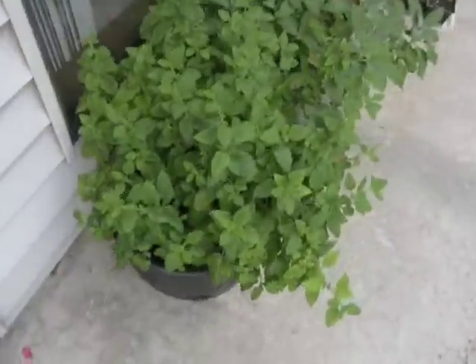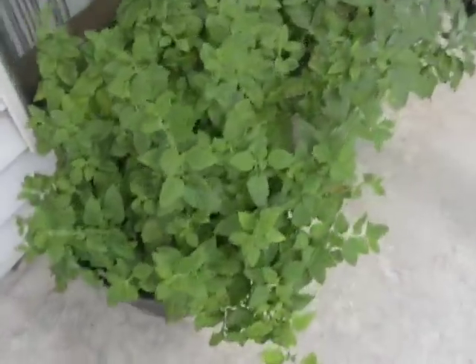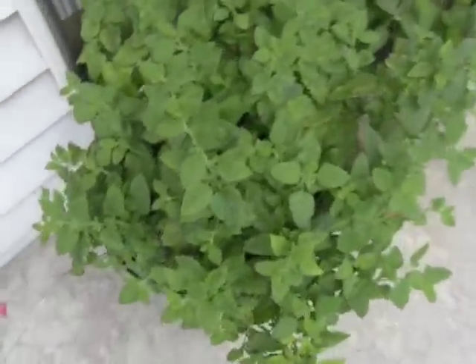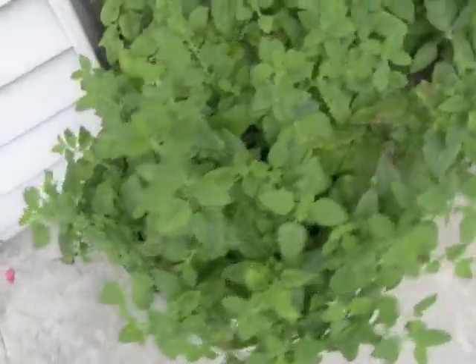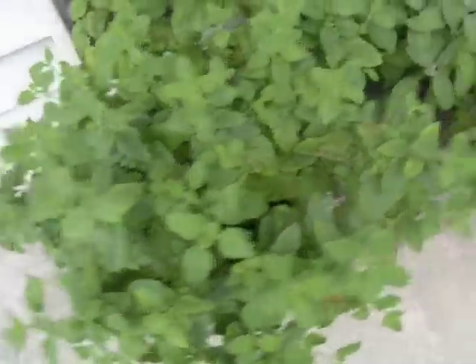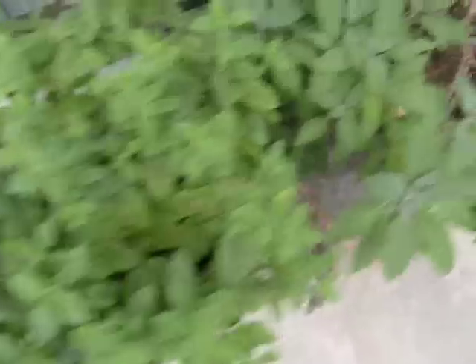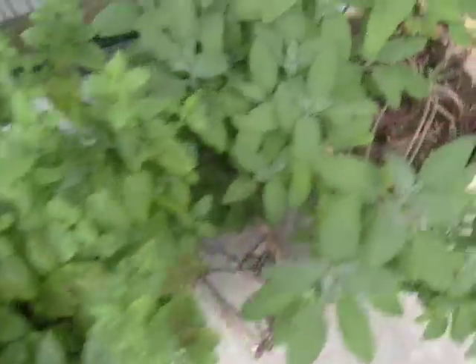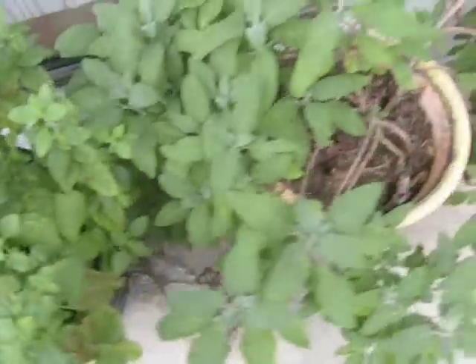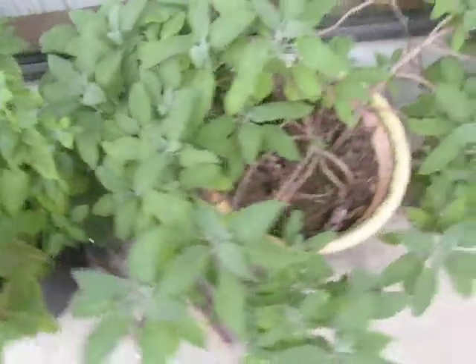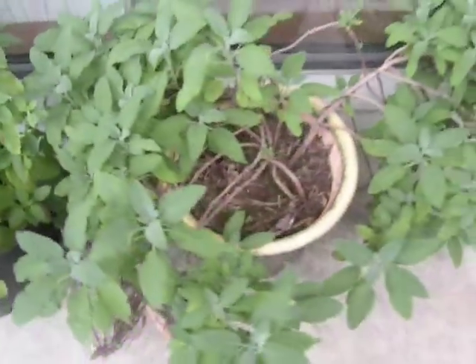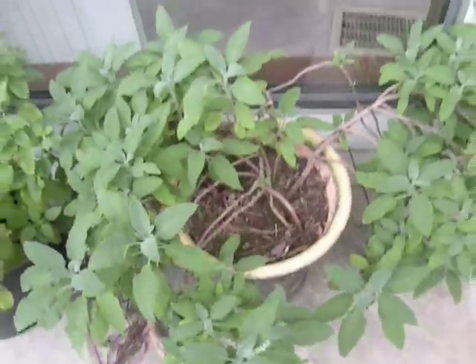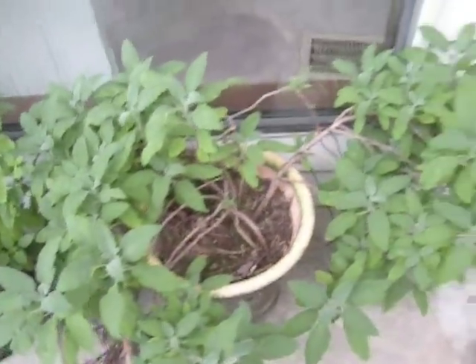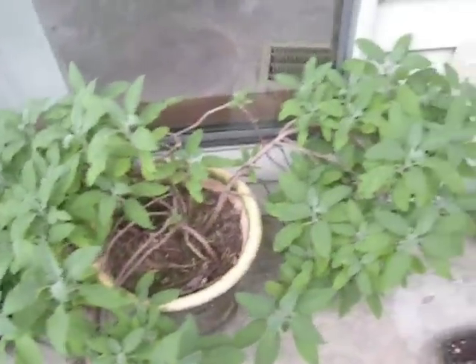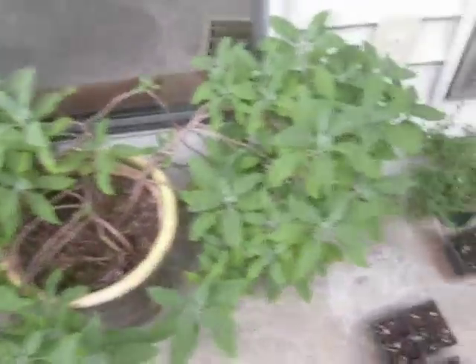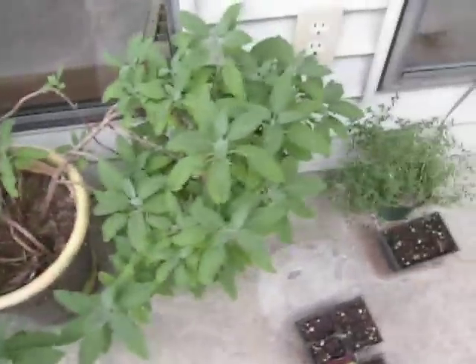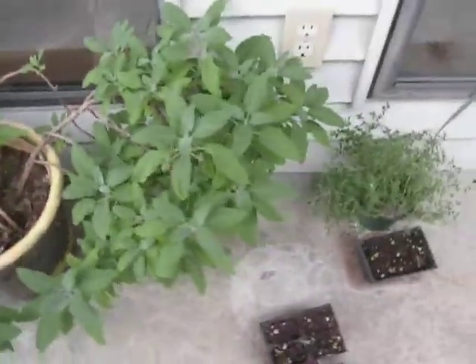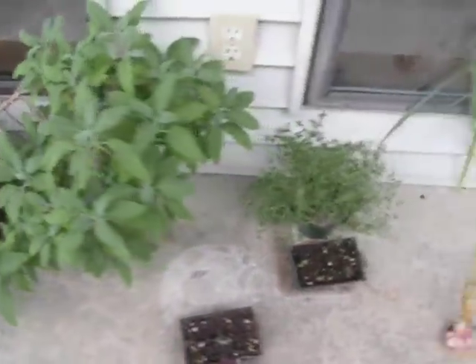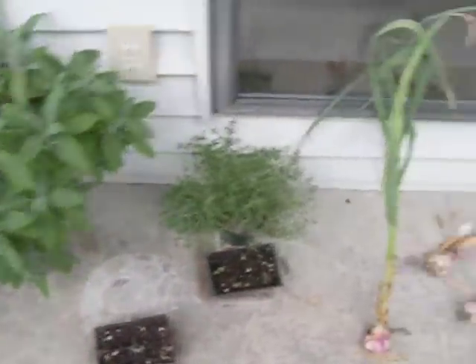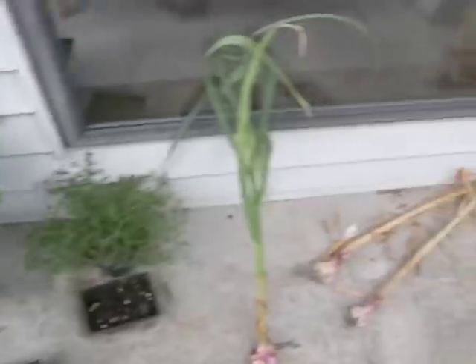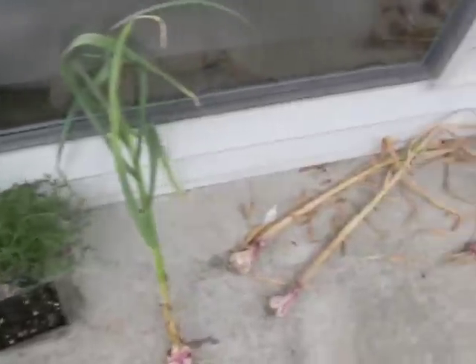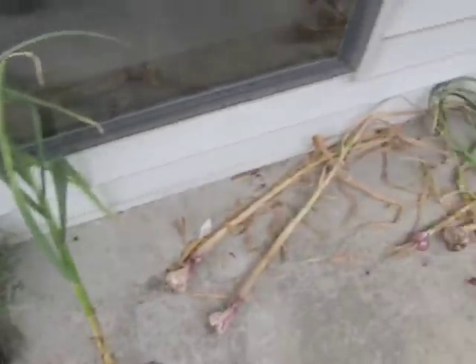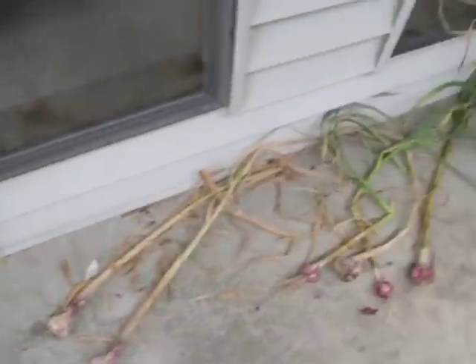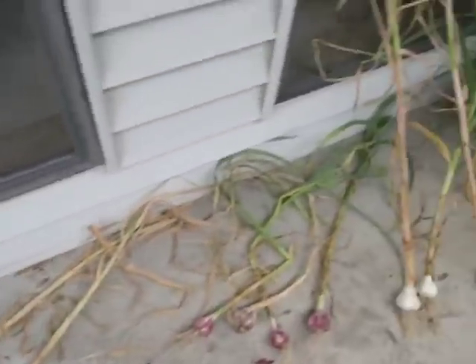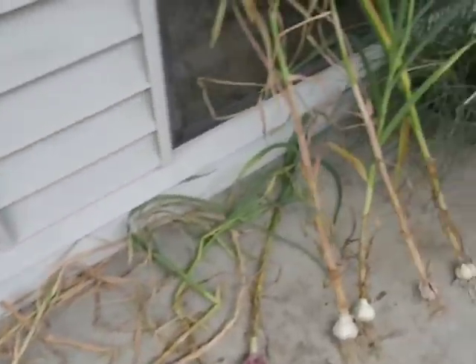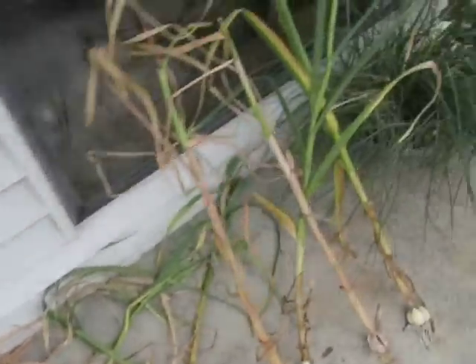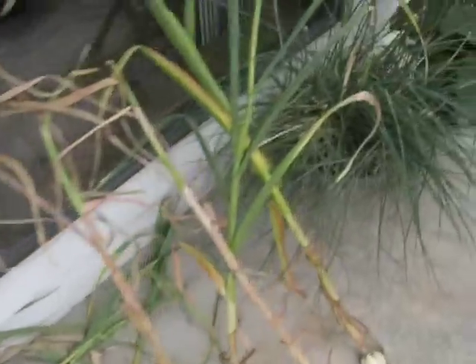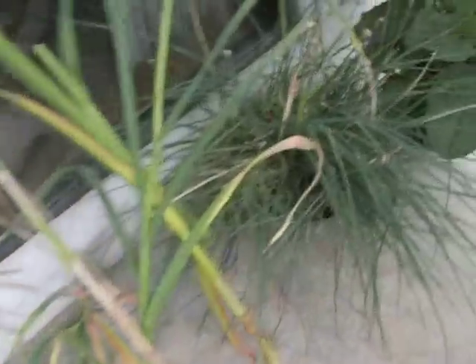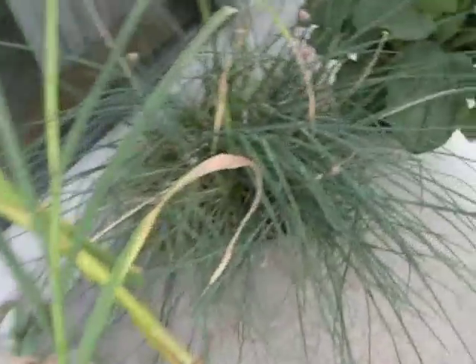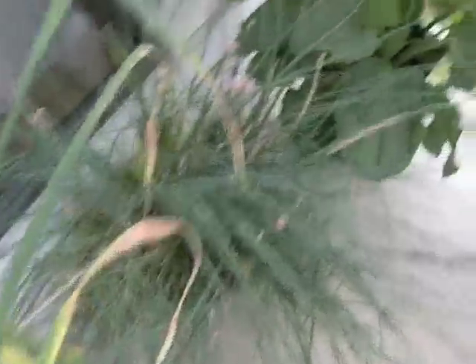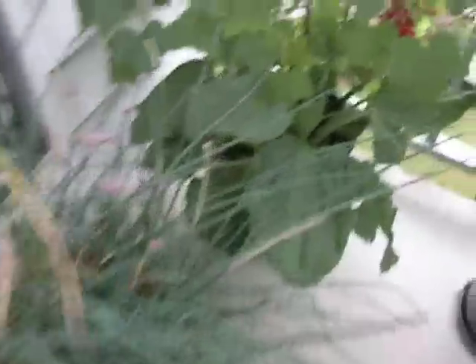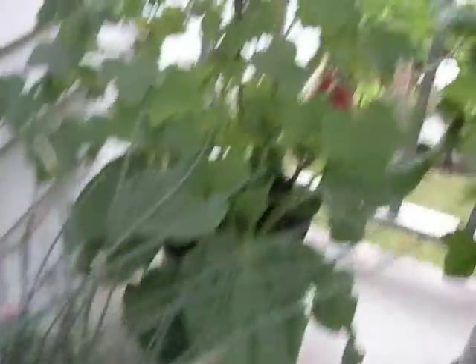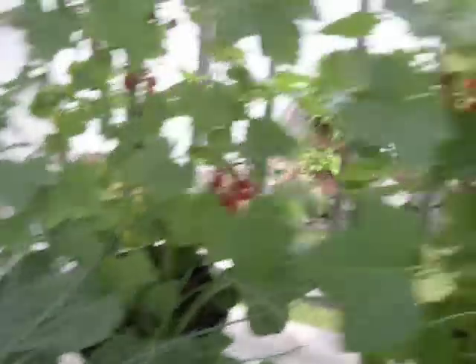I've got herbs growing. This is lemon balm. You can also grow mint that way. This one is sage. These little guys down here are just plants ready to go in my big garden out back in my garlic harvest. That's chives.